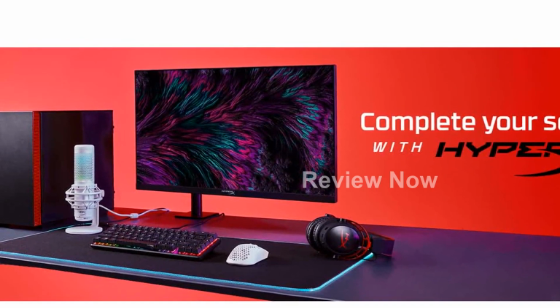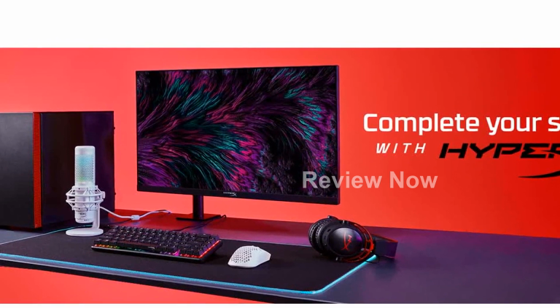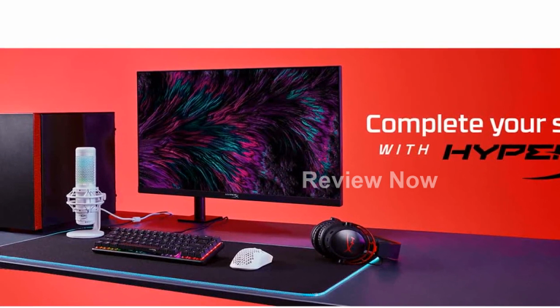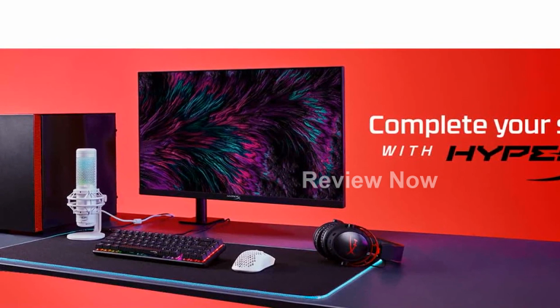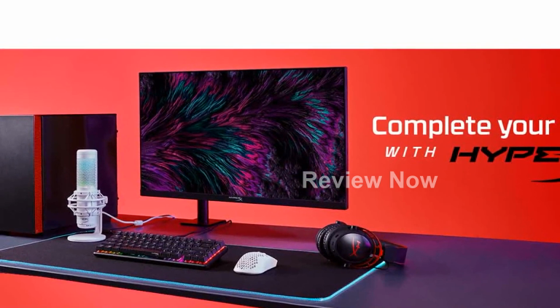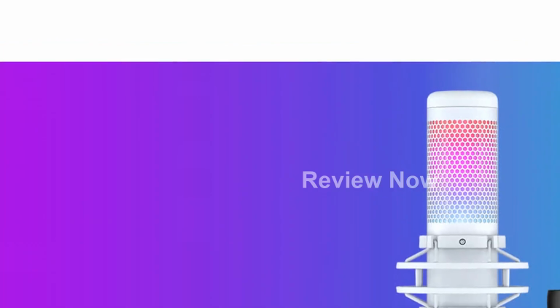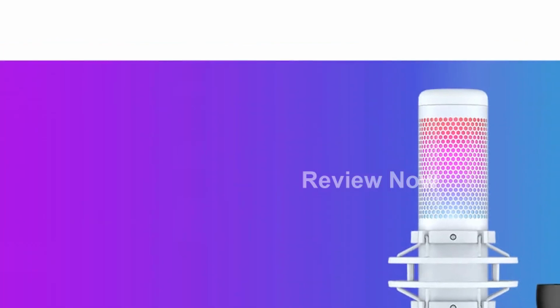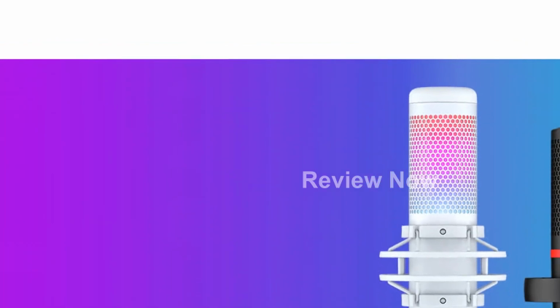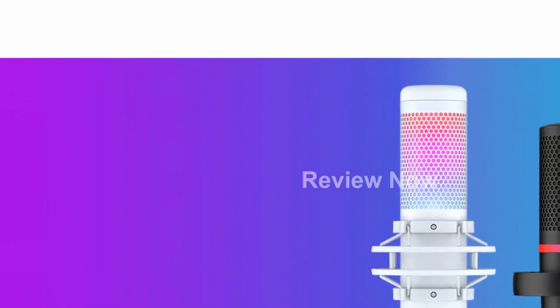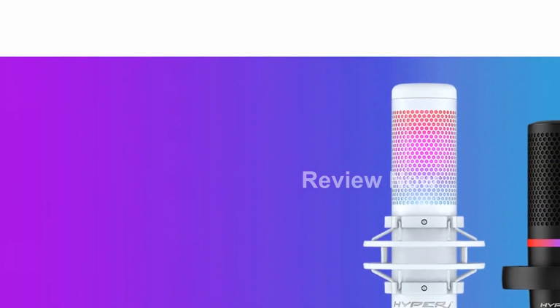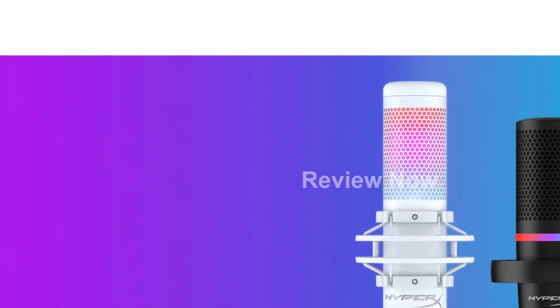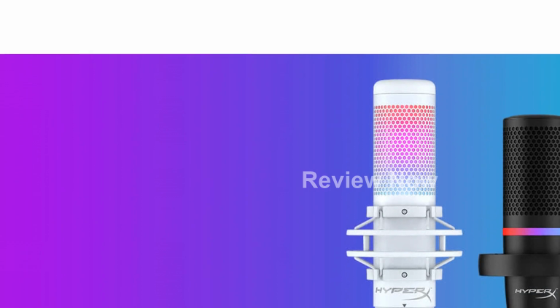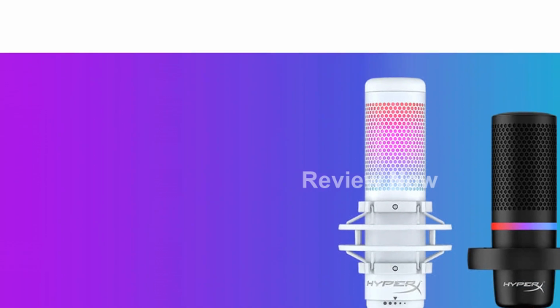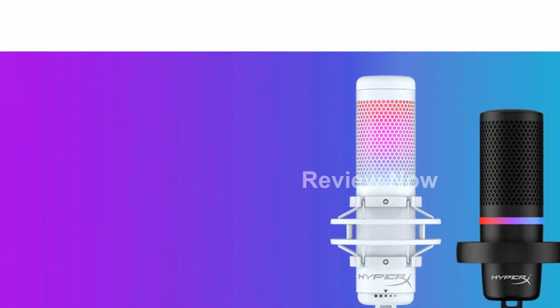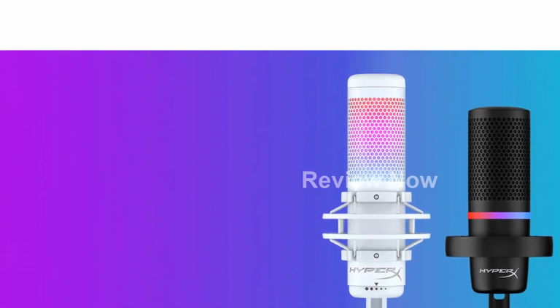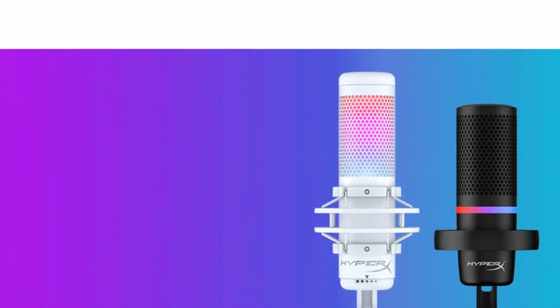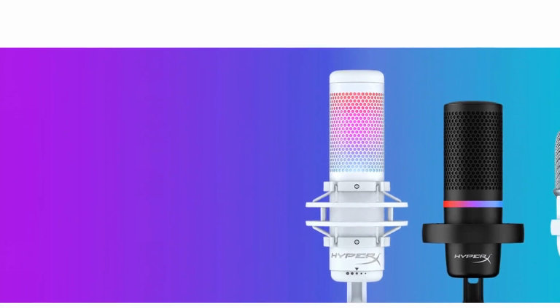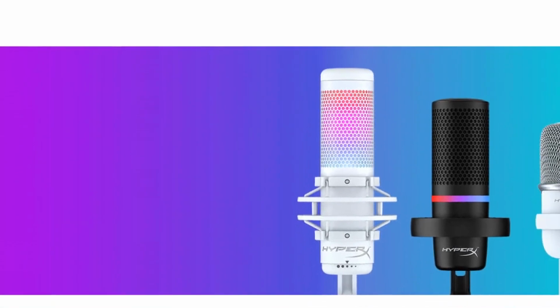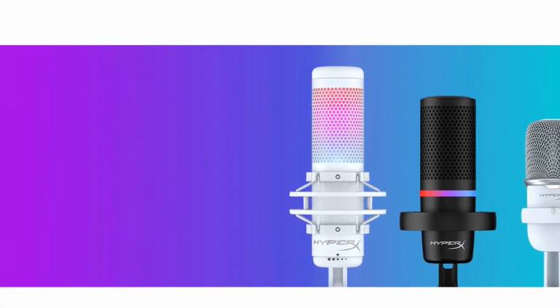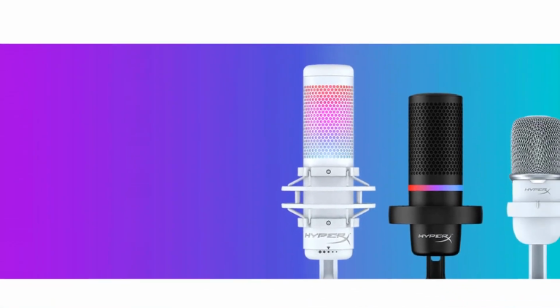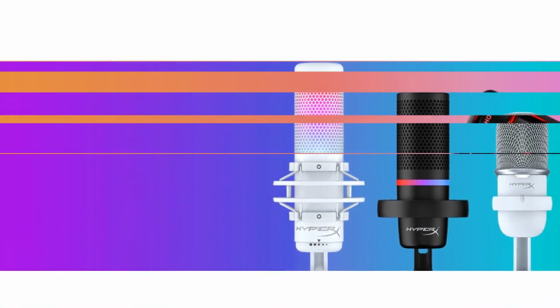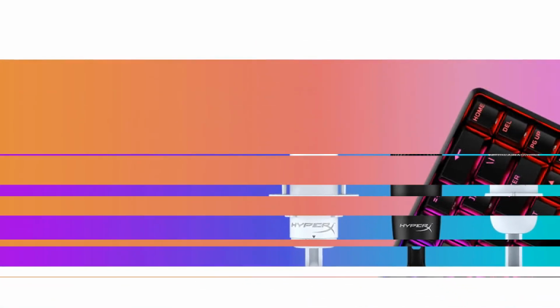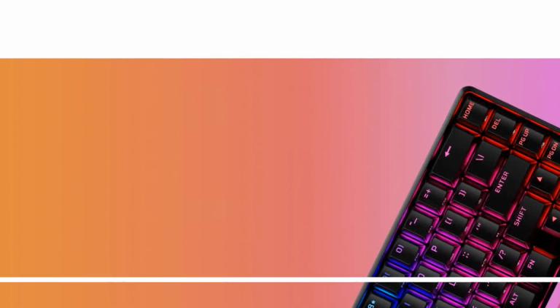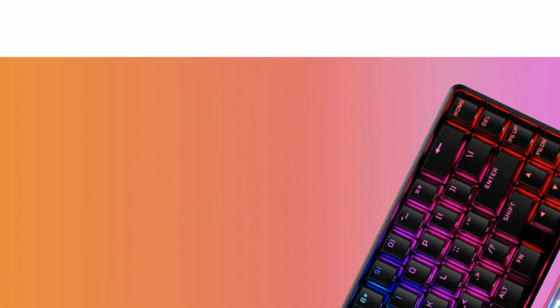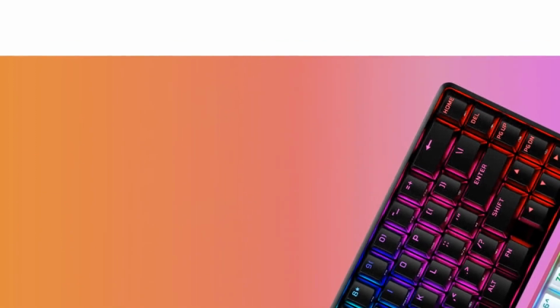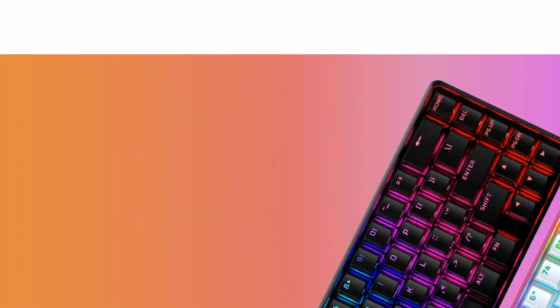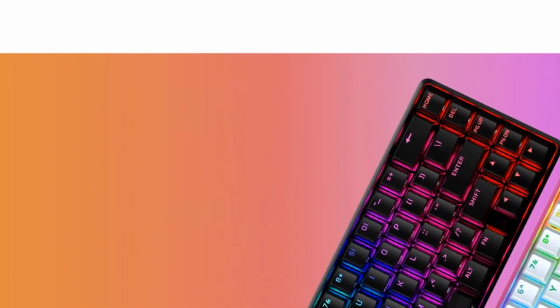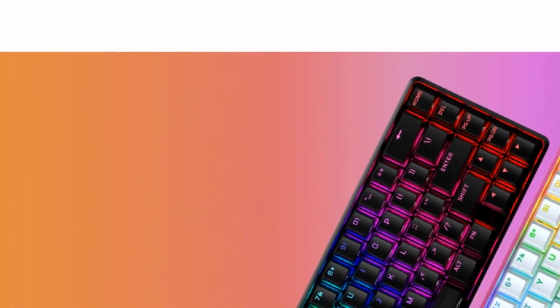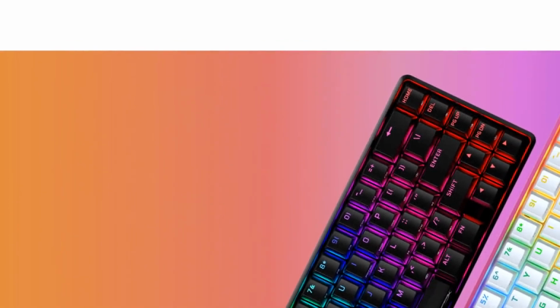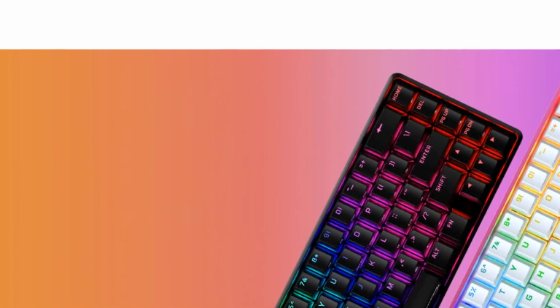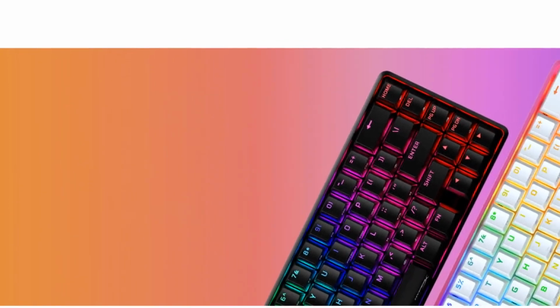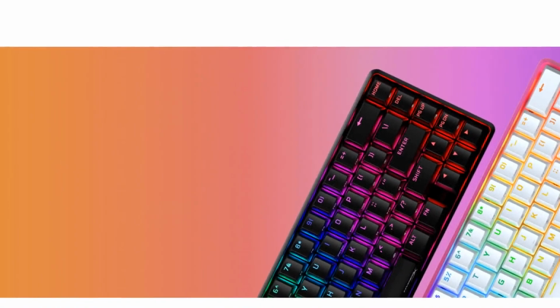But that's not all. The HyperX Cloud 2 also boasts hardware-driven virtual 7.1 surround sound. This feature allows you to truly immerse yourself in your games, with precisely located audio that enhances your gaming experience.